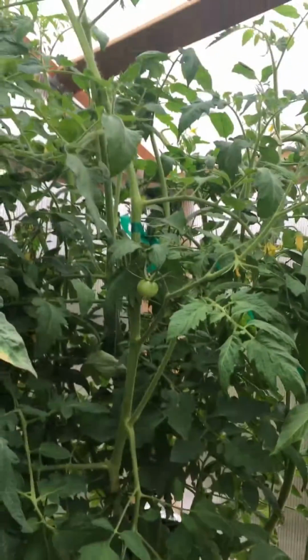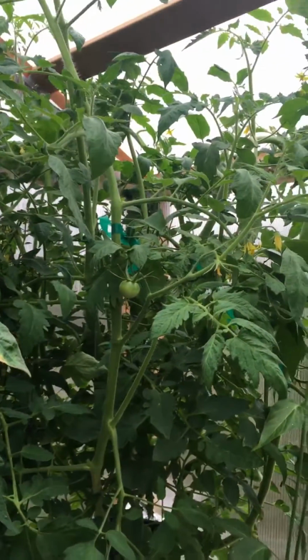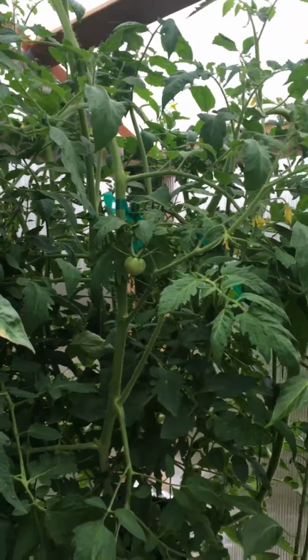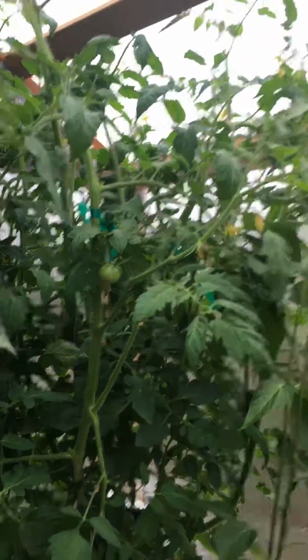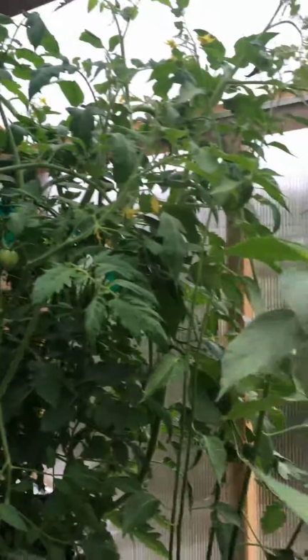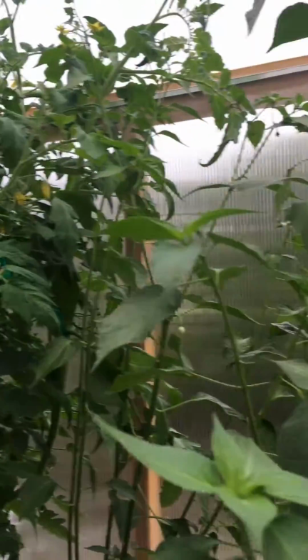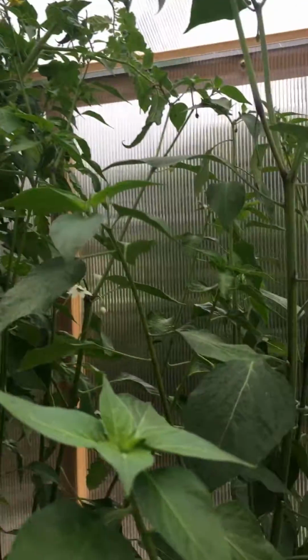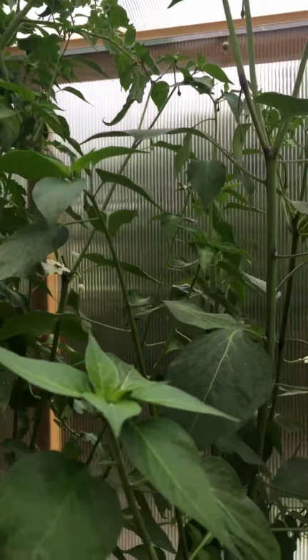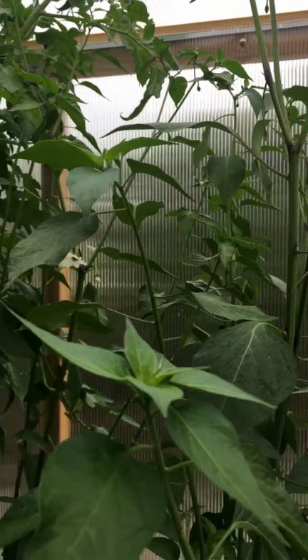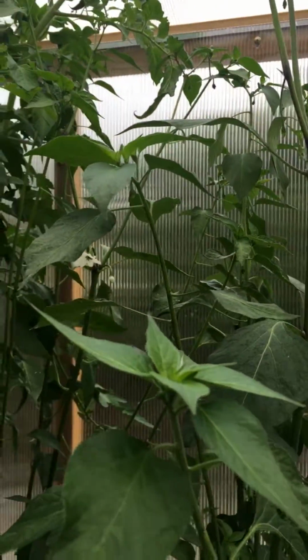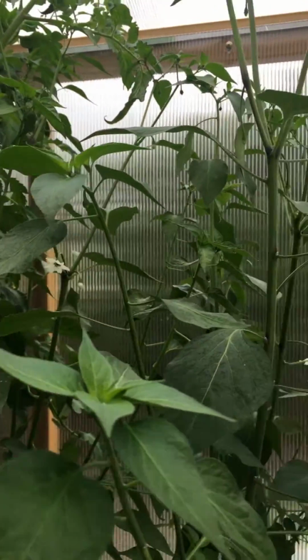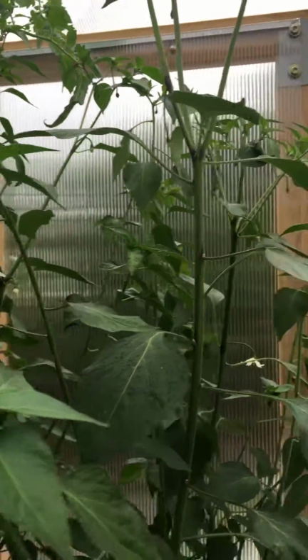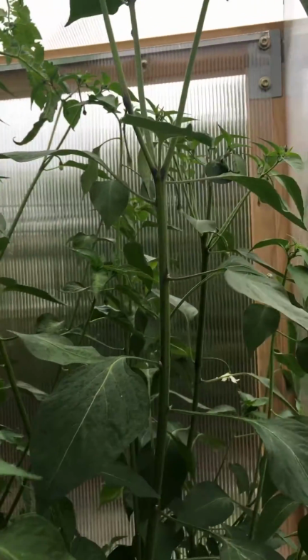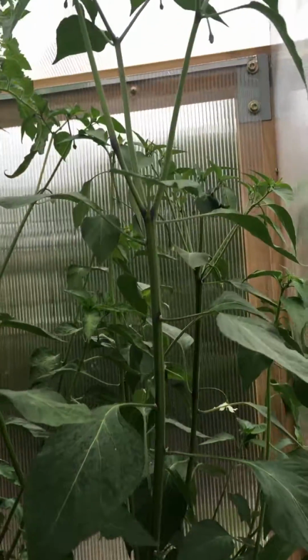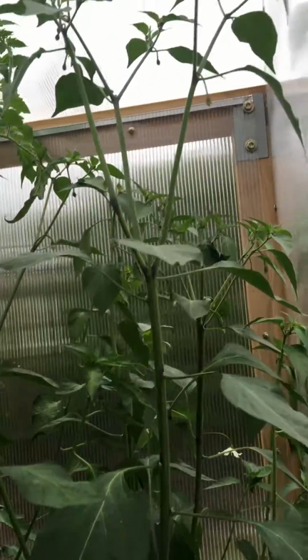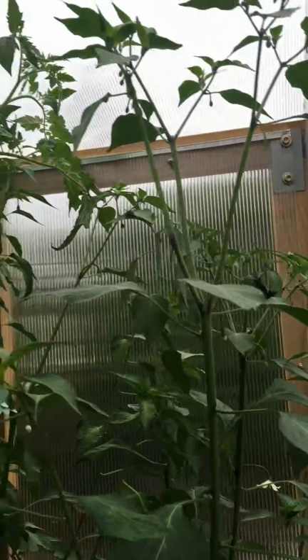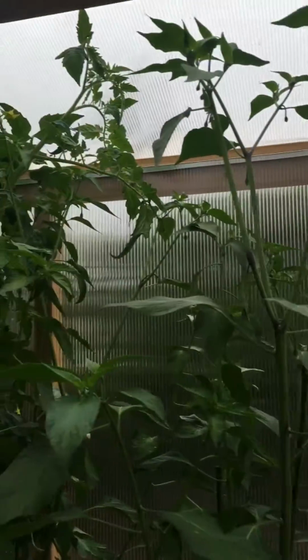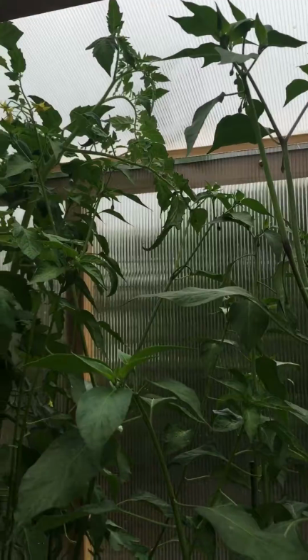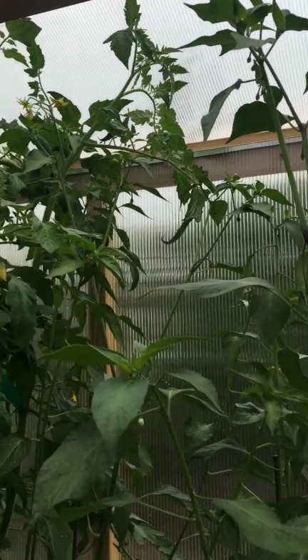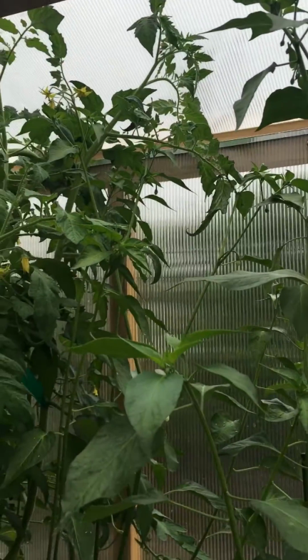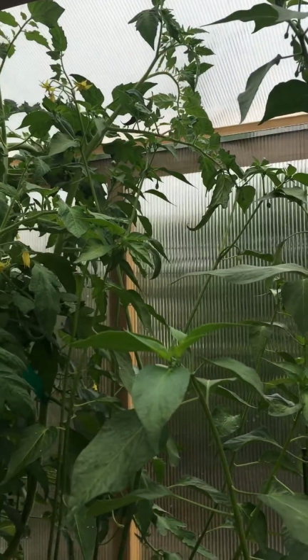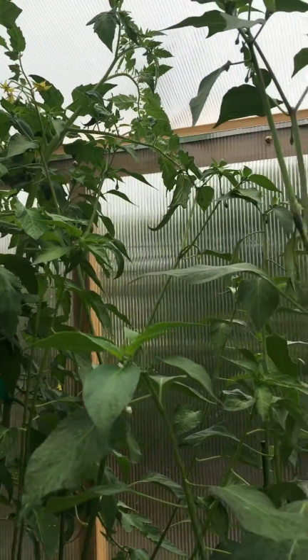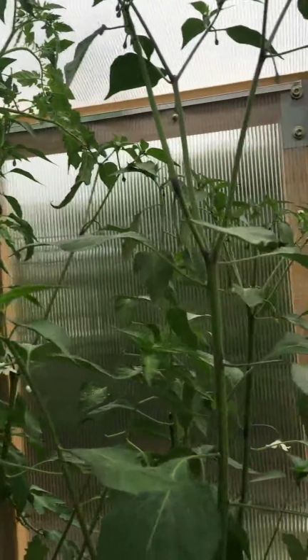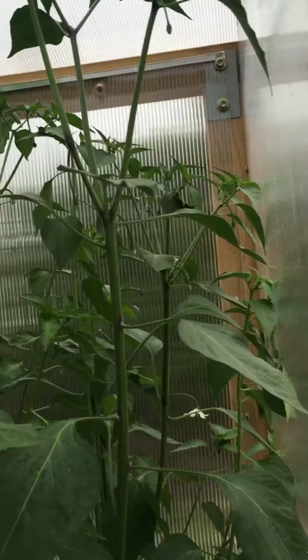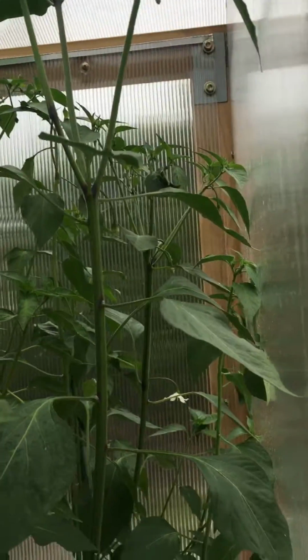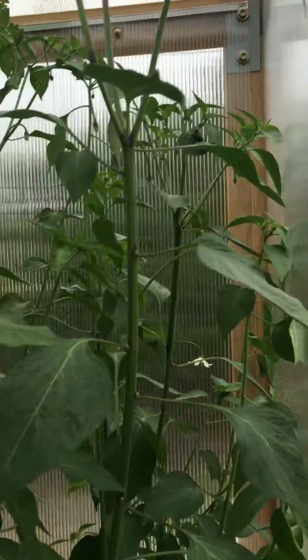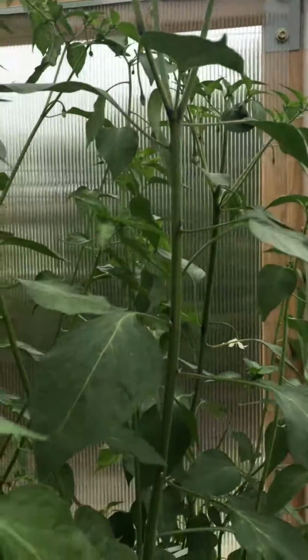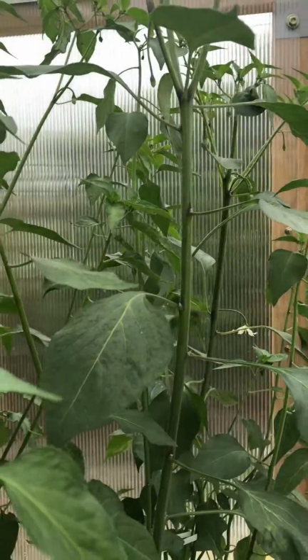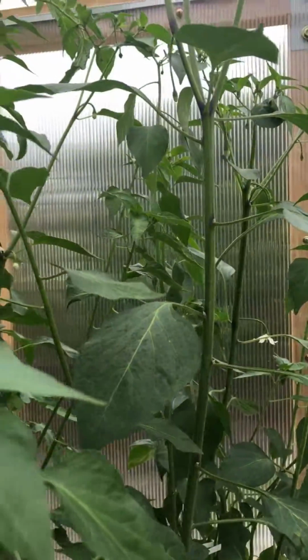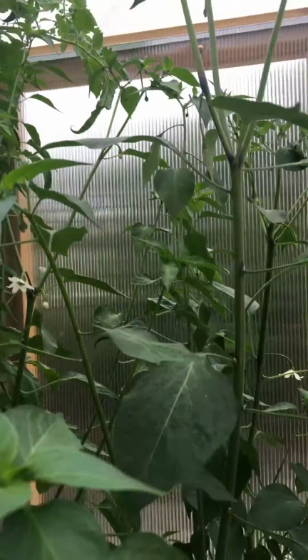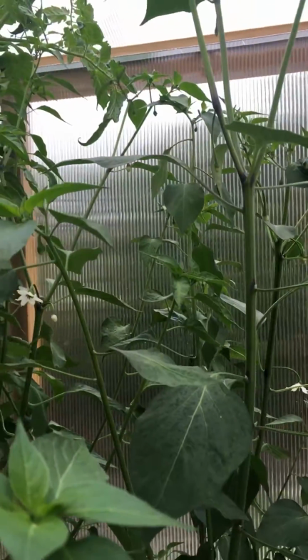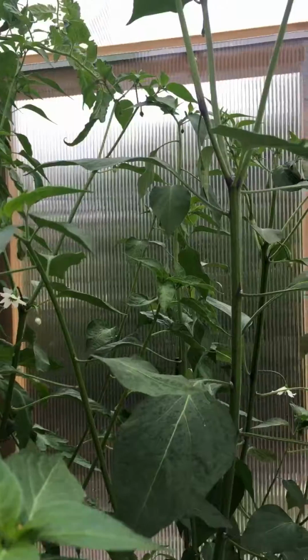Over here, the pepper plants have started blossoming. We've got our first couple of pollinated flowers, so we'll have some hot peppers growing there soon.